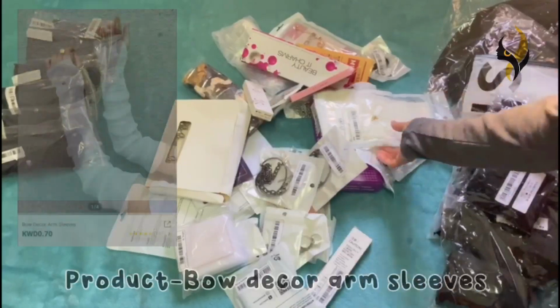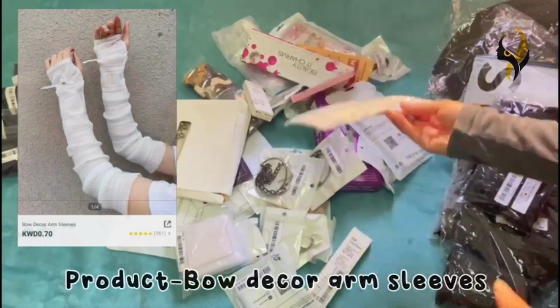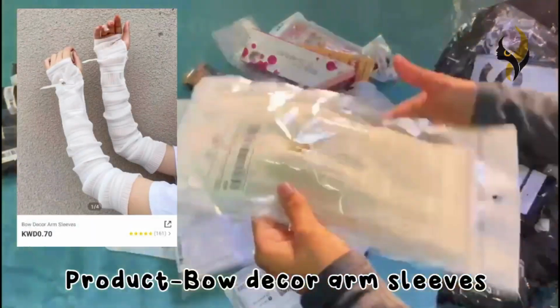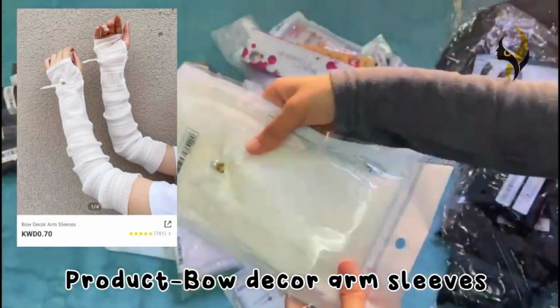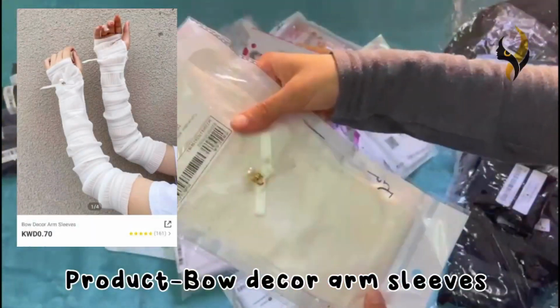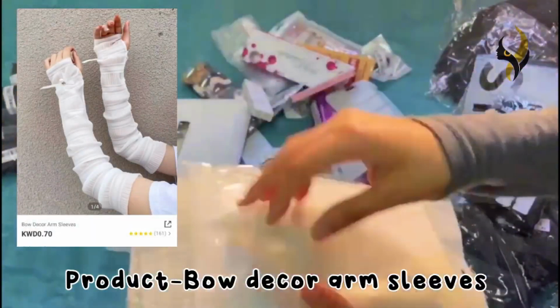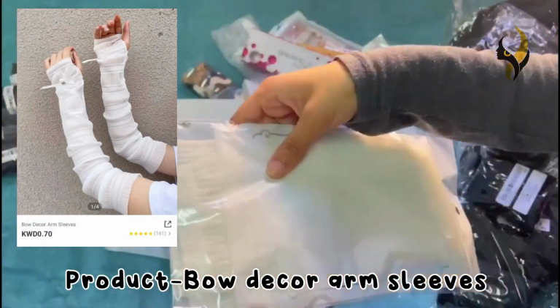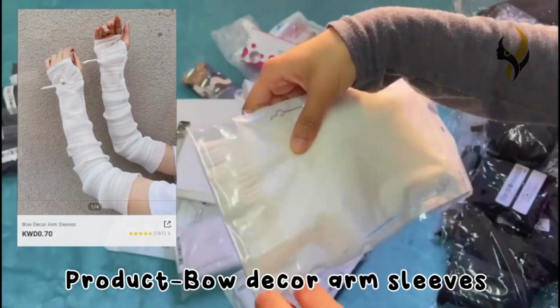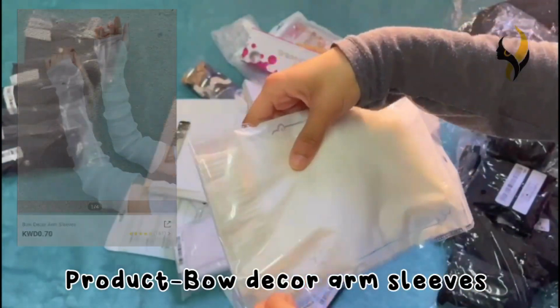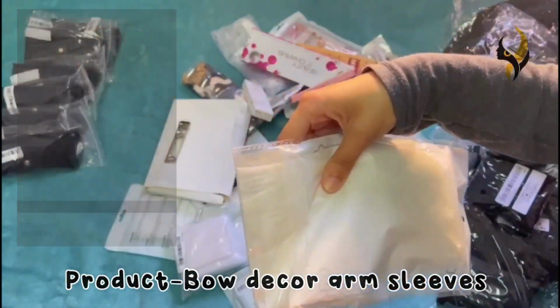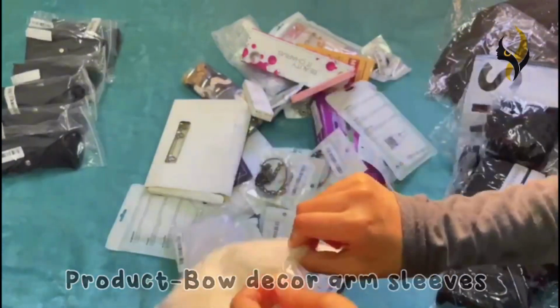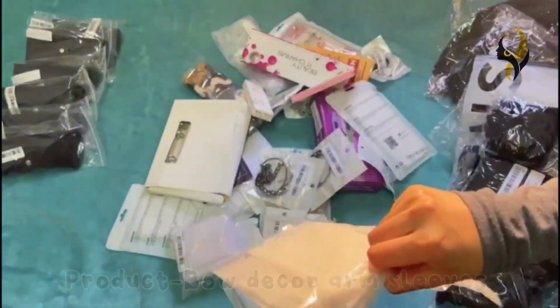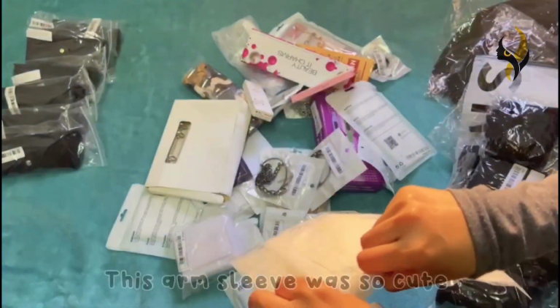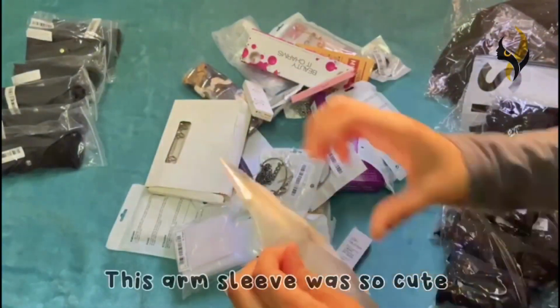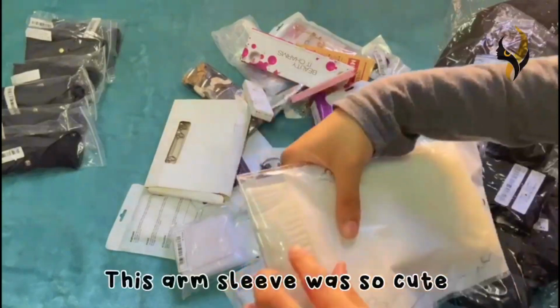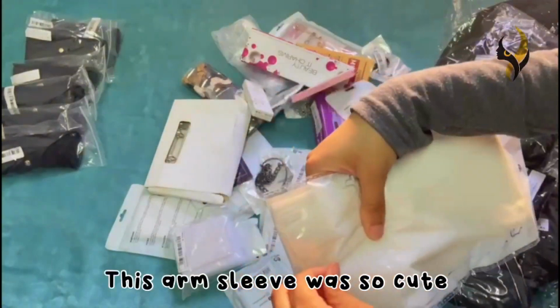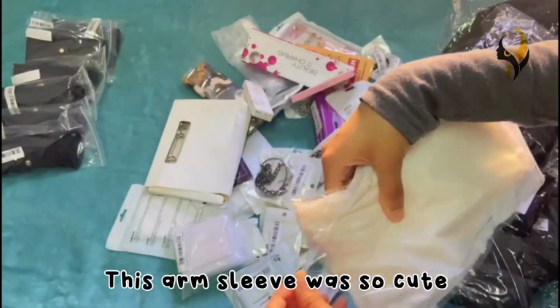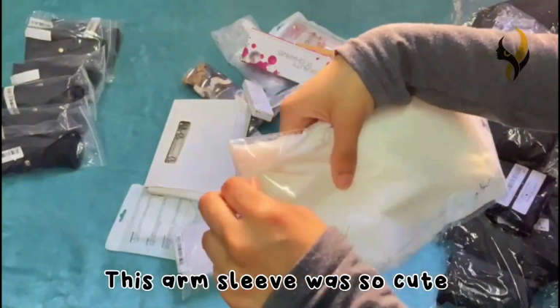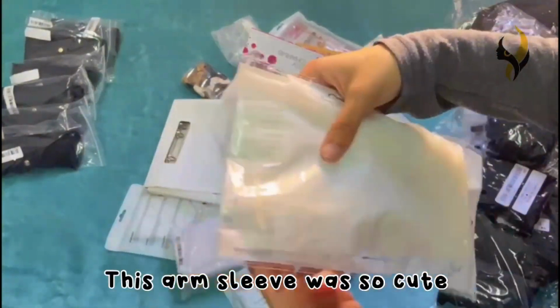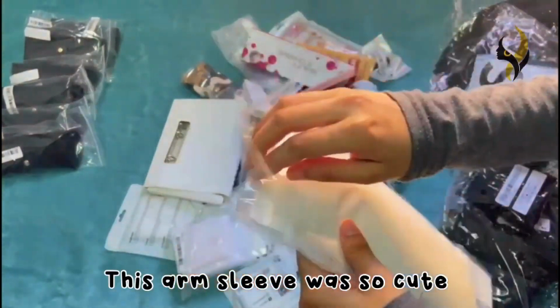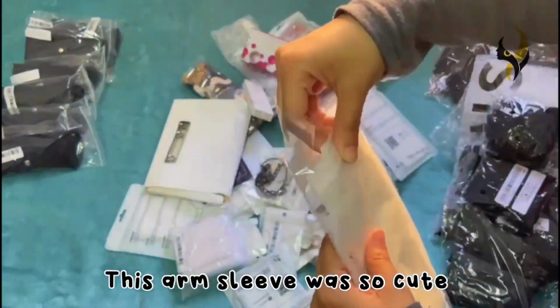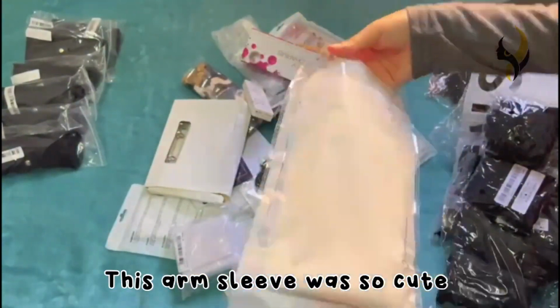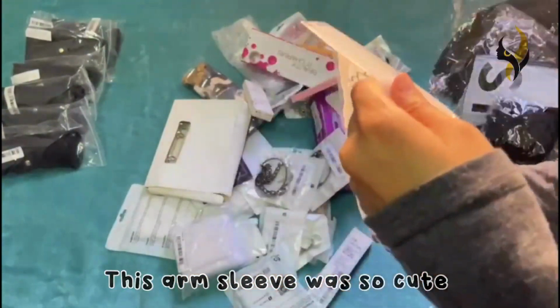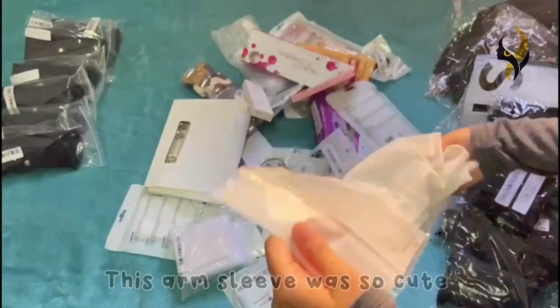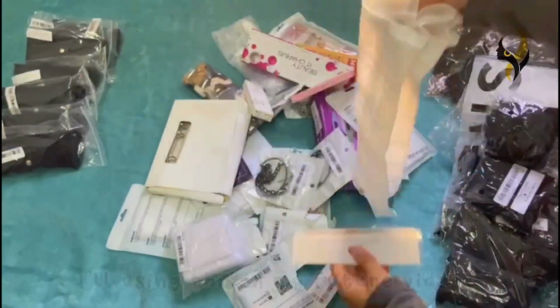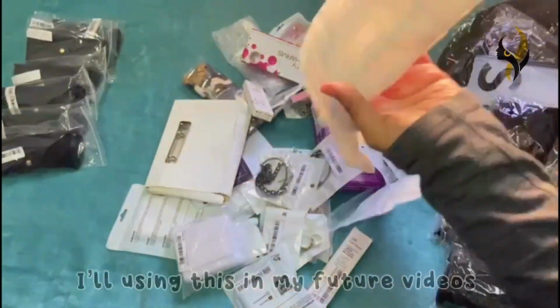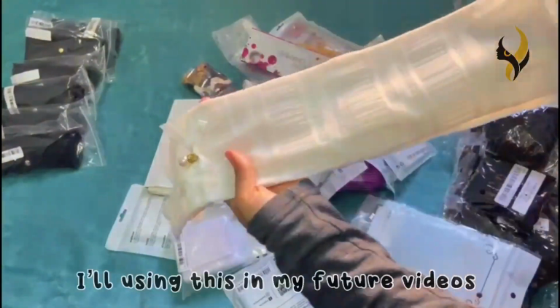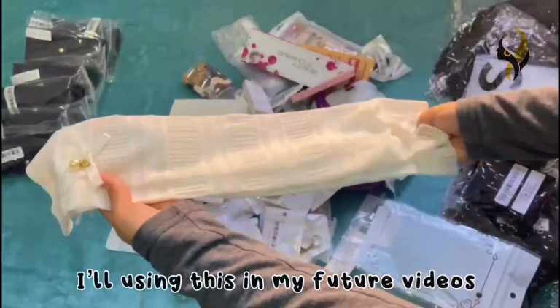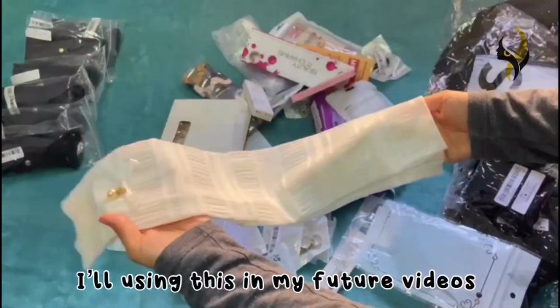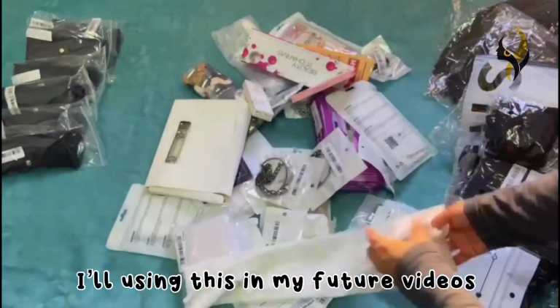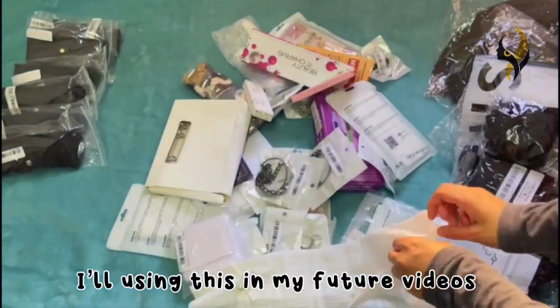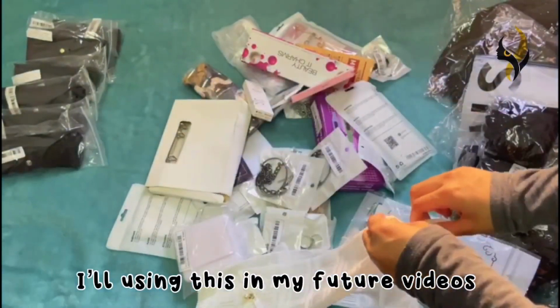The next product is letter graphic fingerless gloves. After that, the next product is bow-tacker arm sleeves — this arm sleeve was so cute. I'll be using these arm sleeves in my future videos.